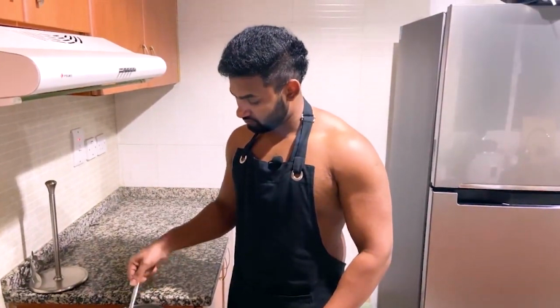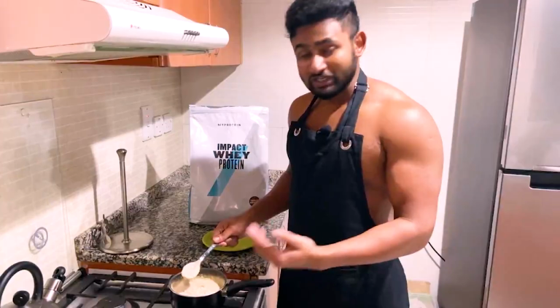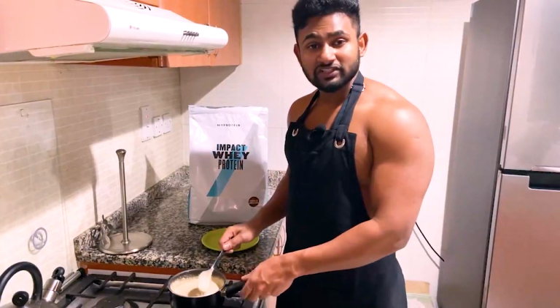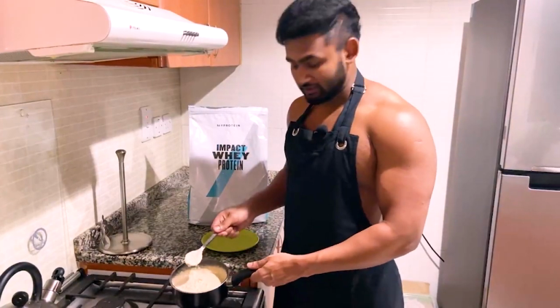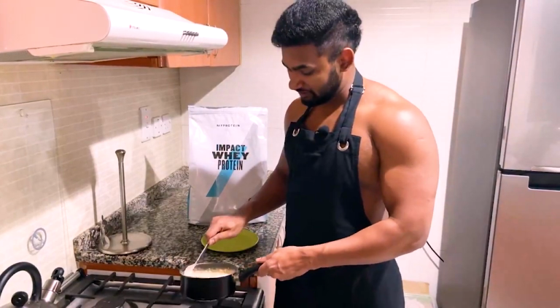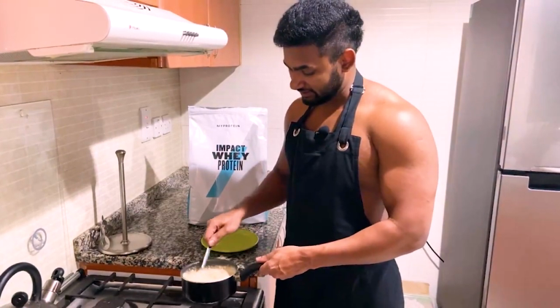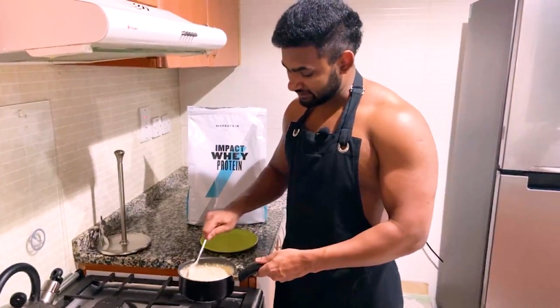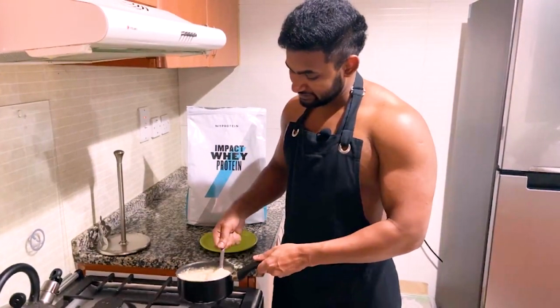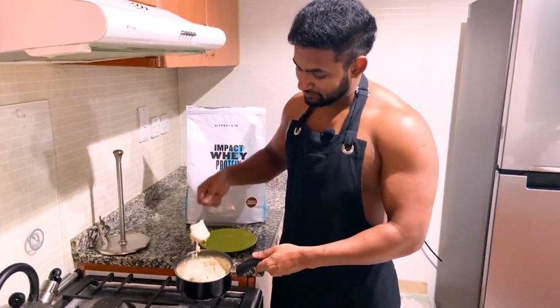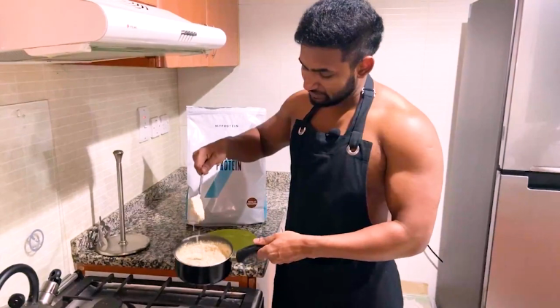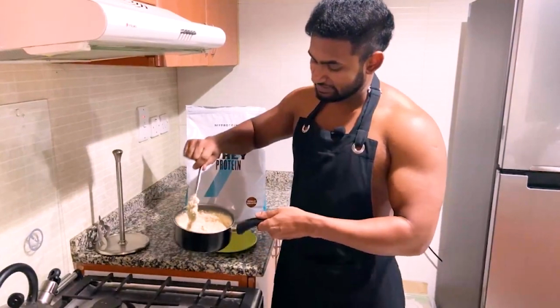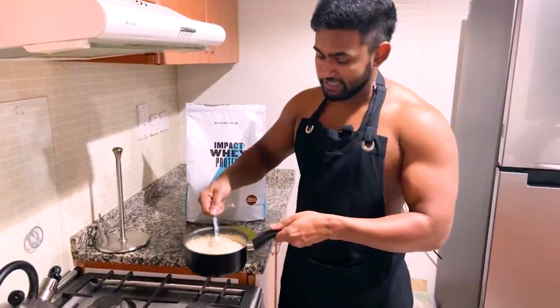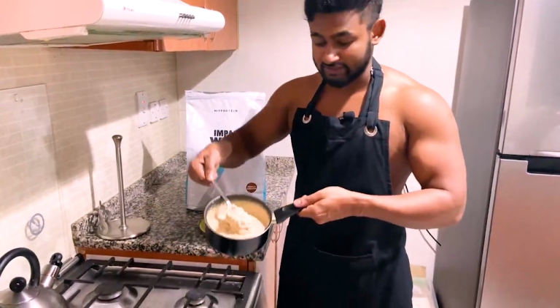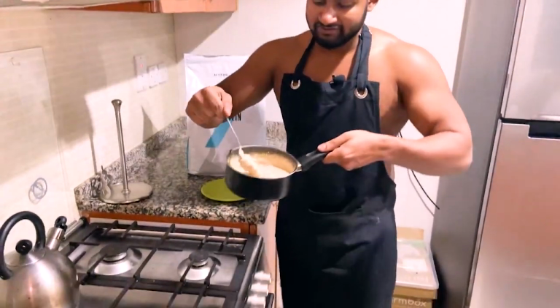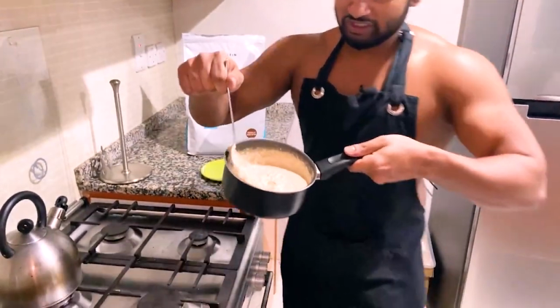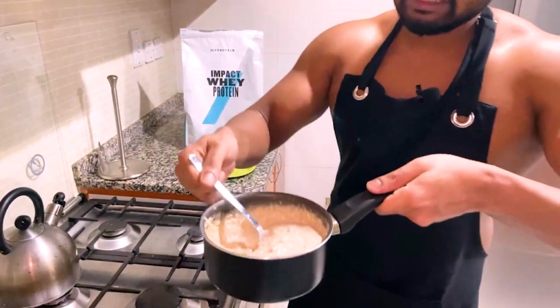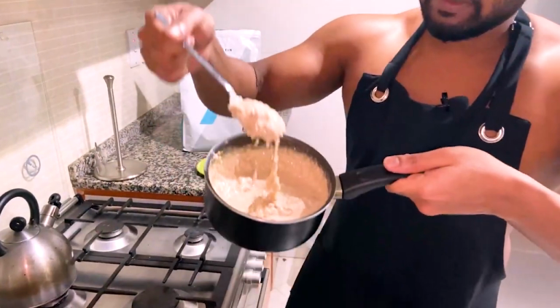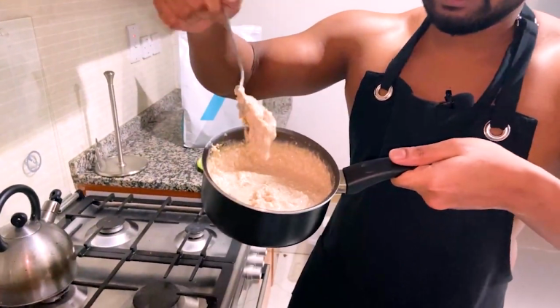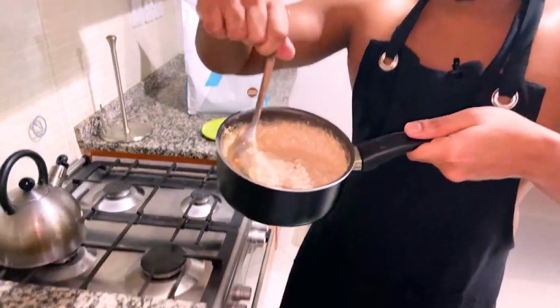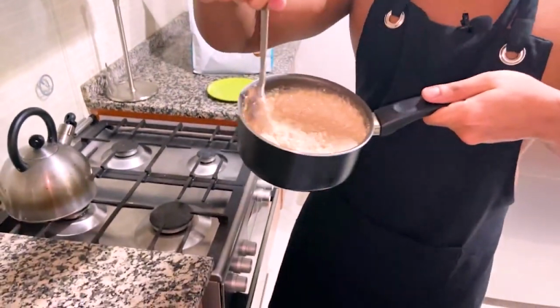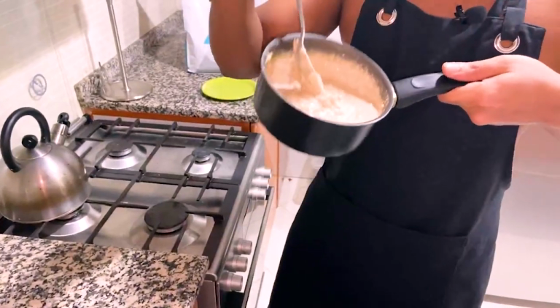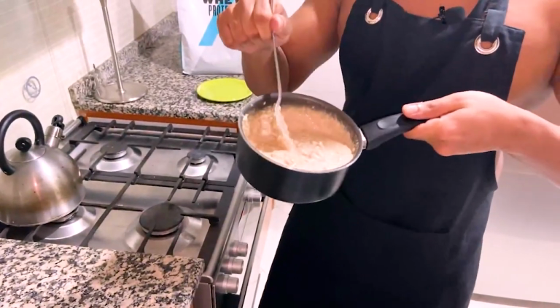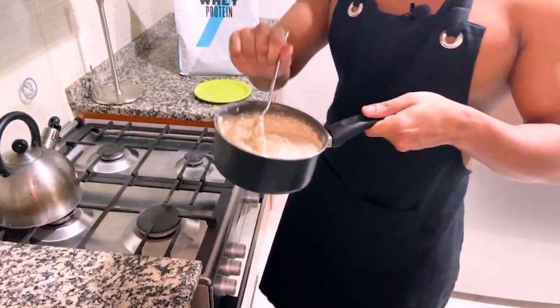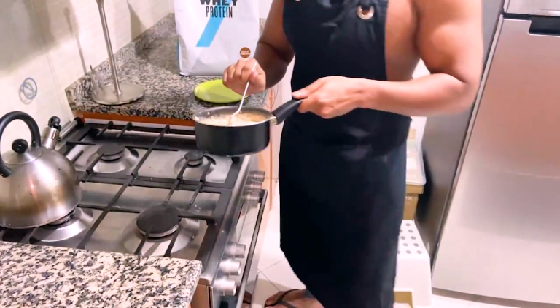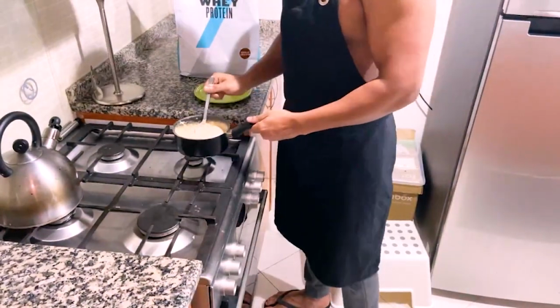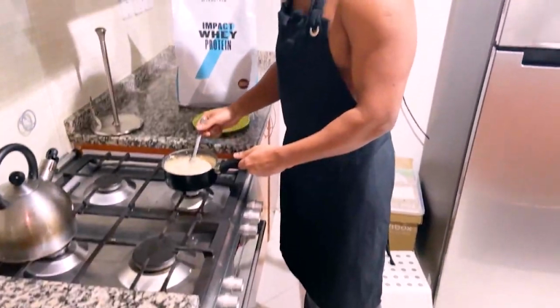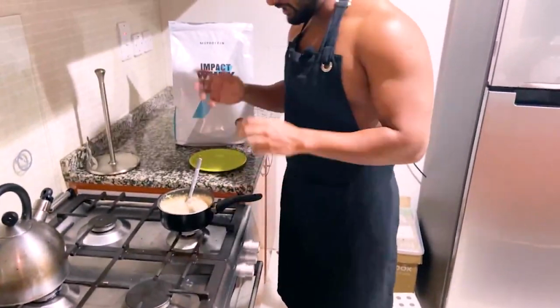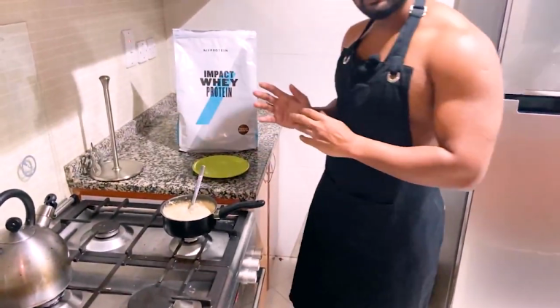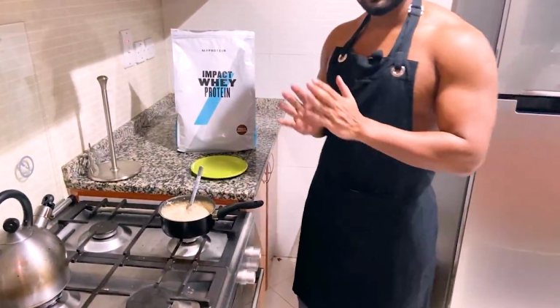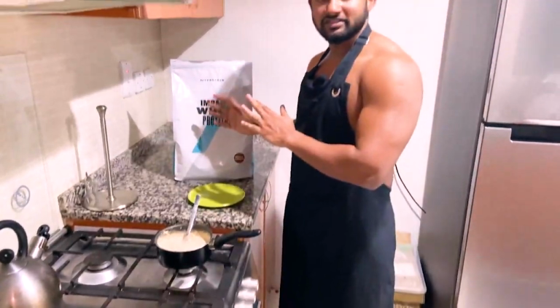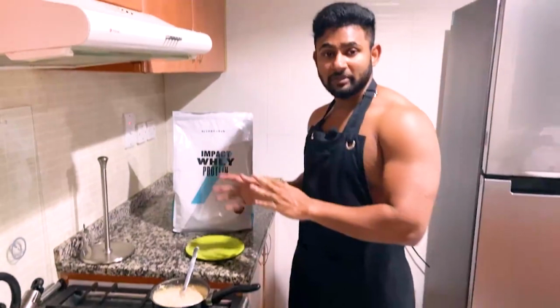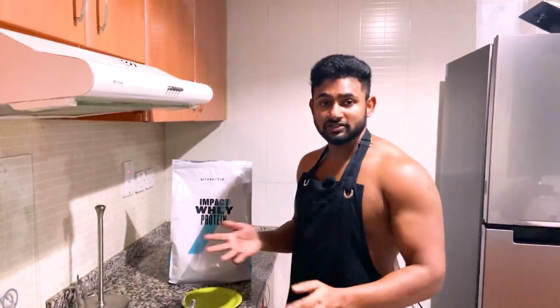If you're using this, you can use it in a jar.